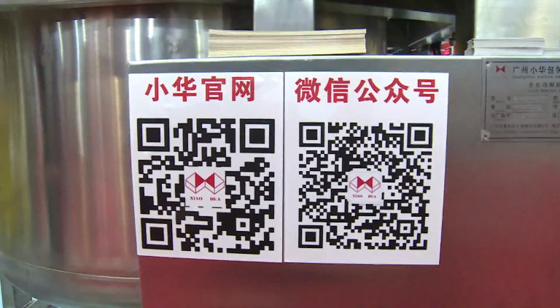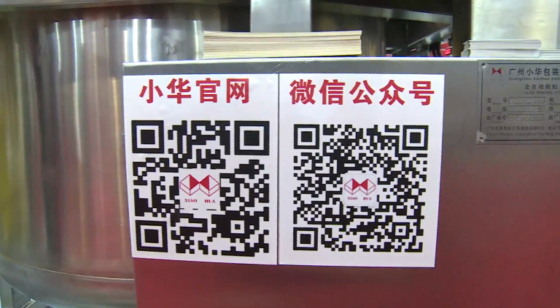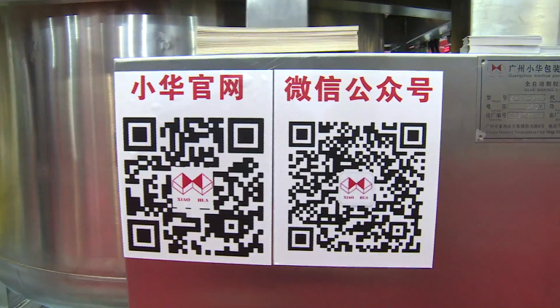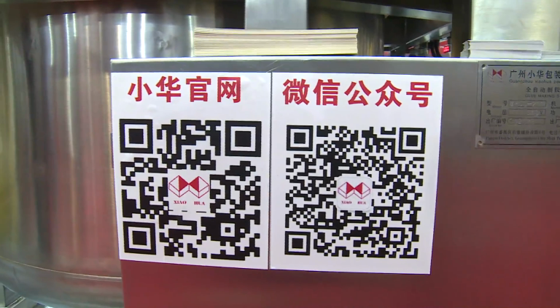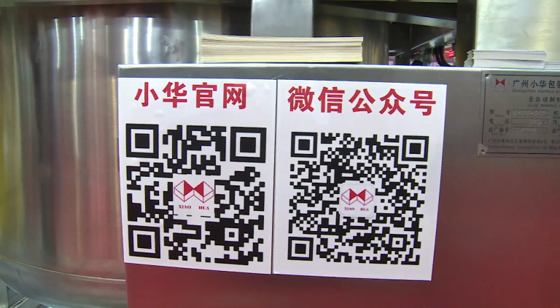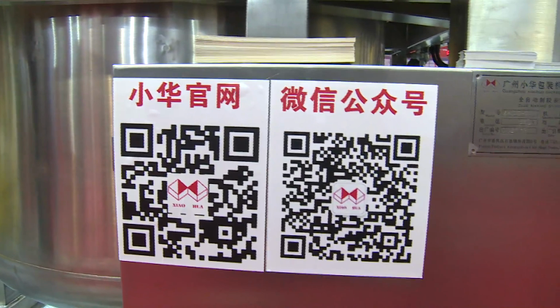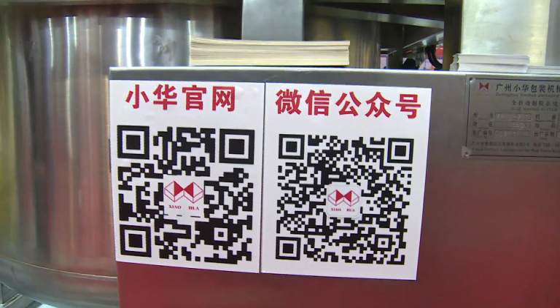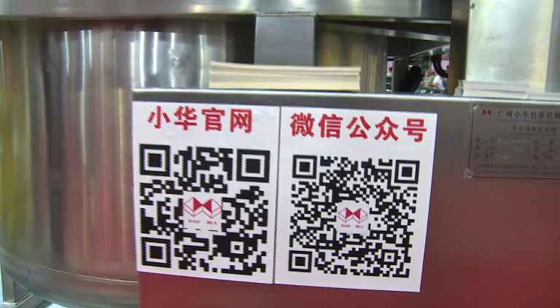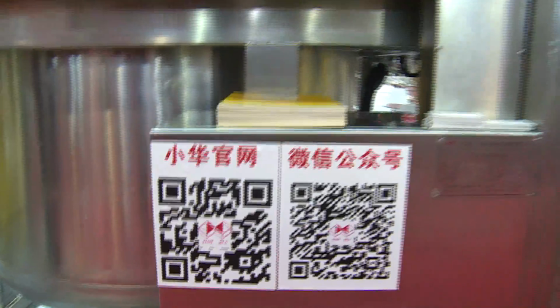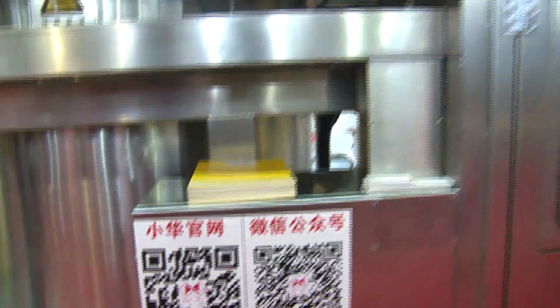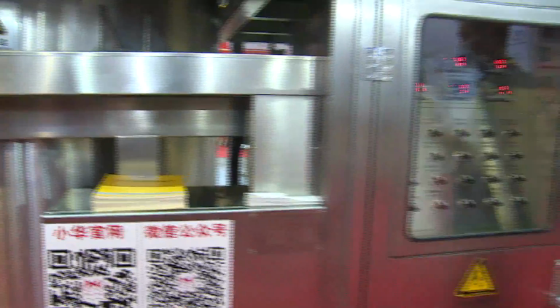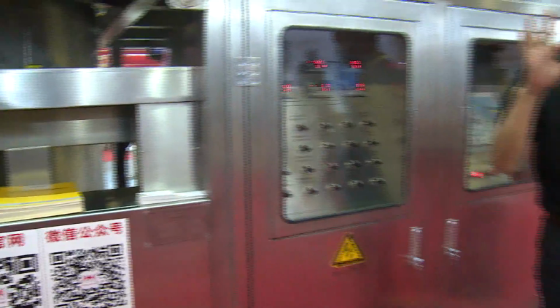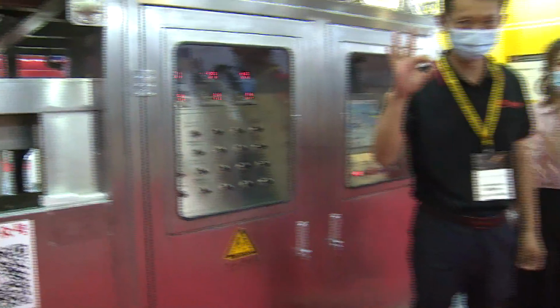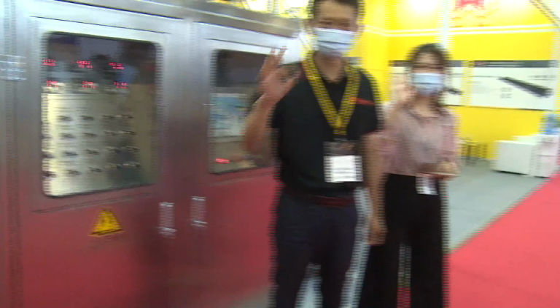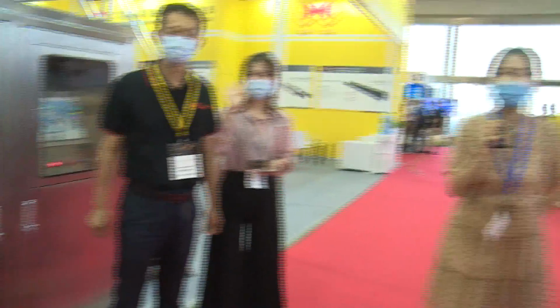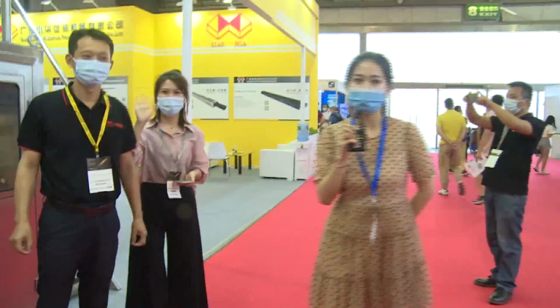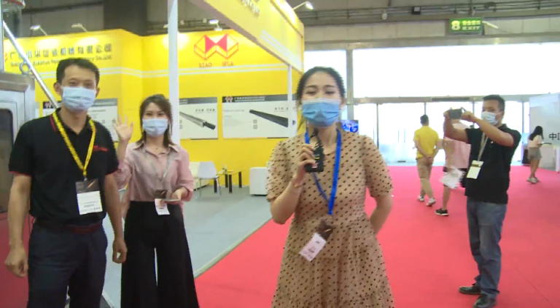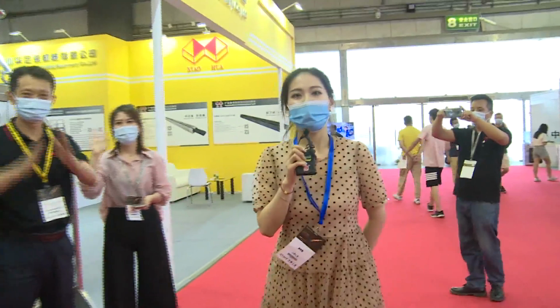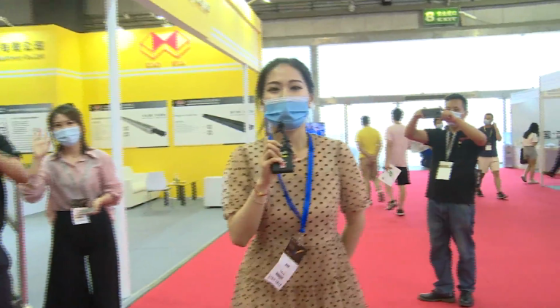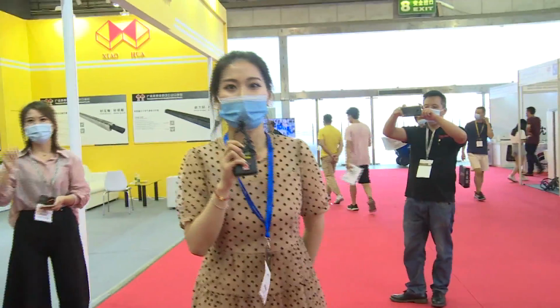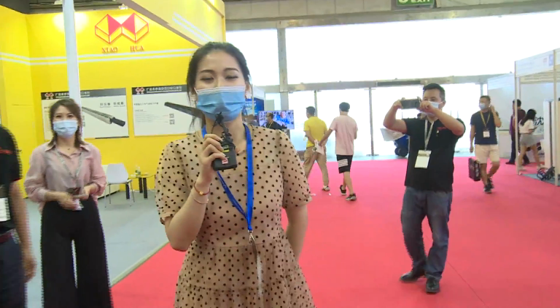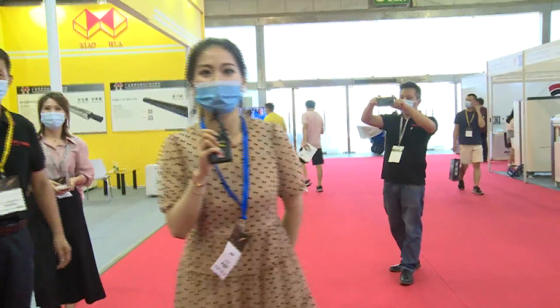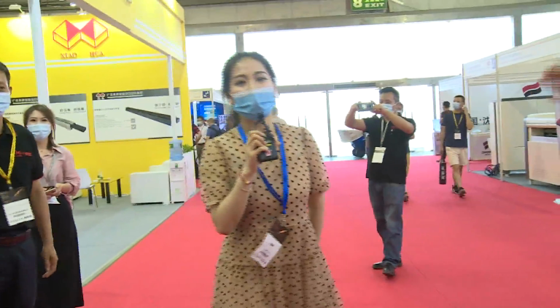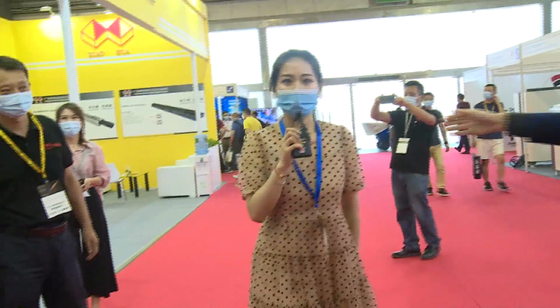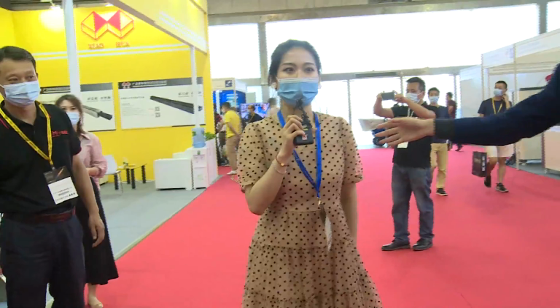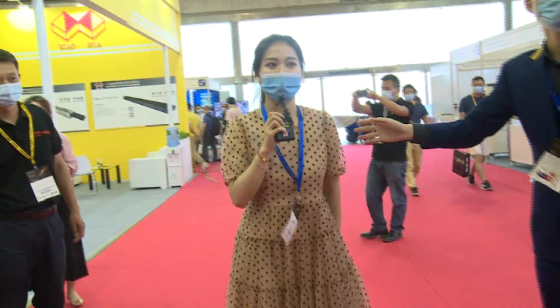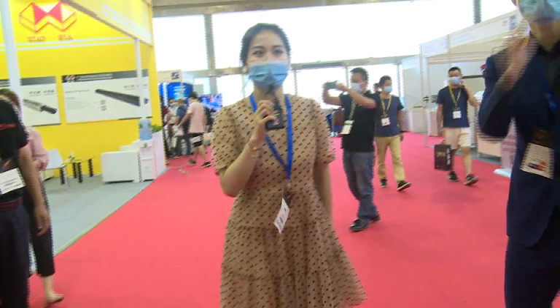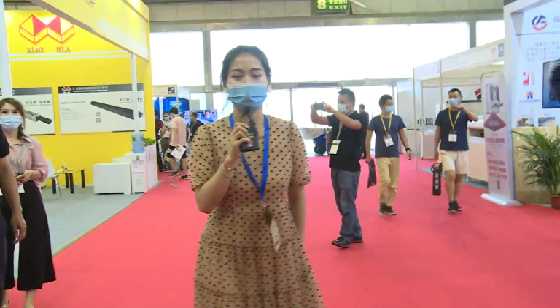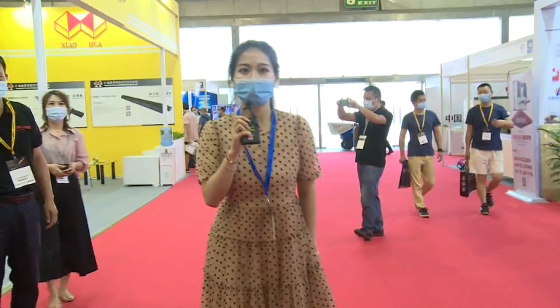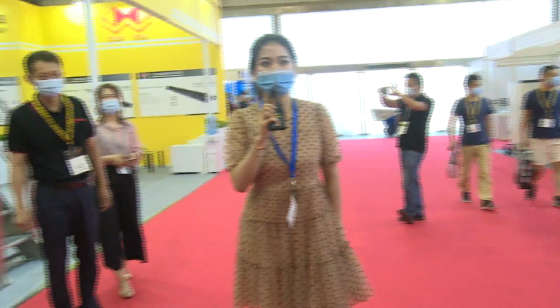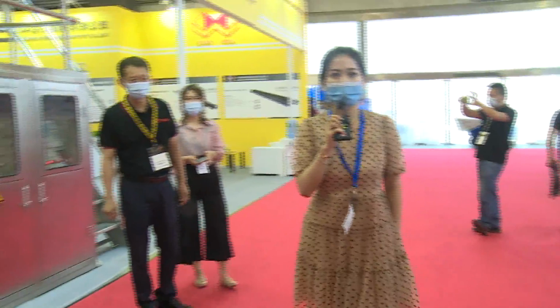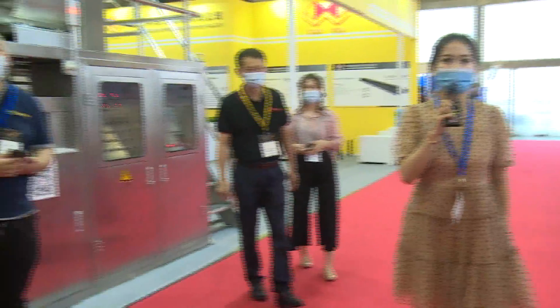Thank you again for visiting Xiaohua. Here is Xiaohua's contact information. If you are interested in the company, you can leave your message below in the comment area. Thank you.